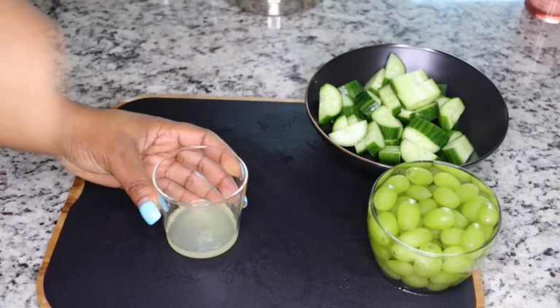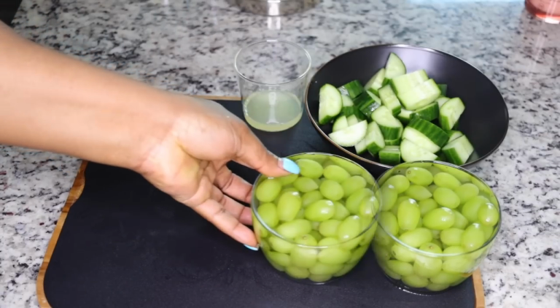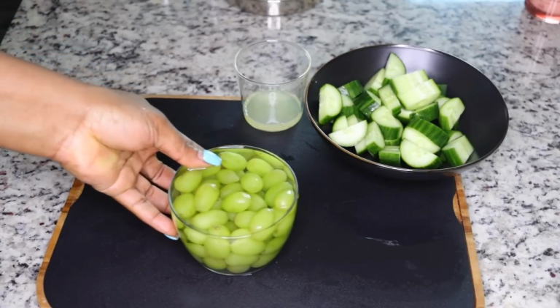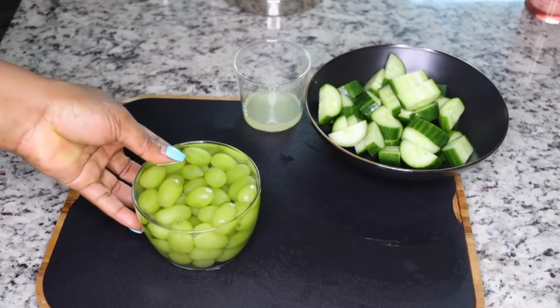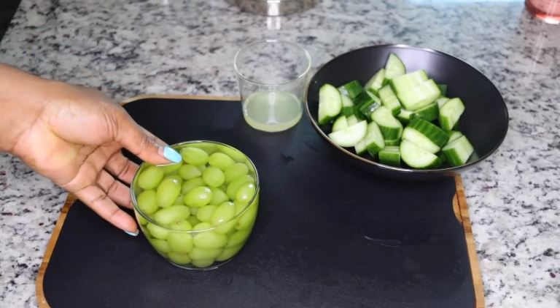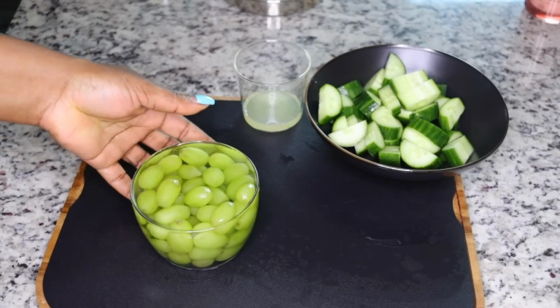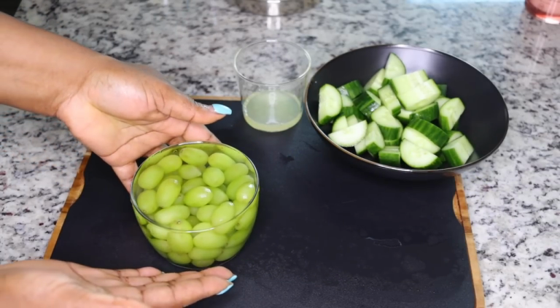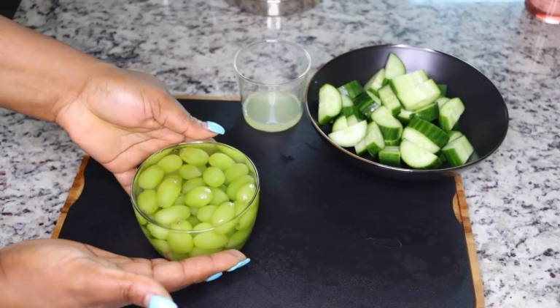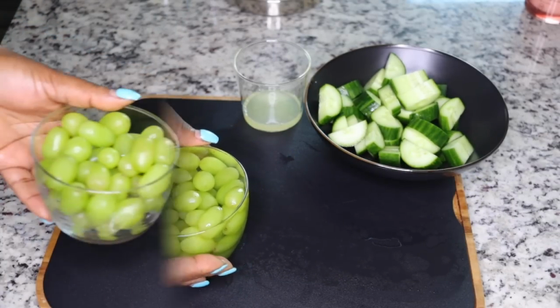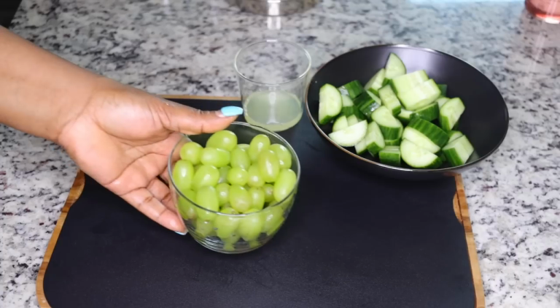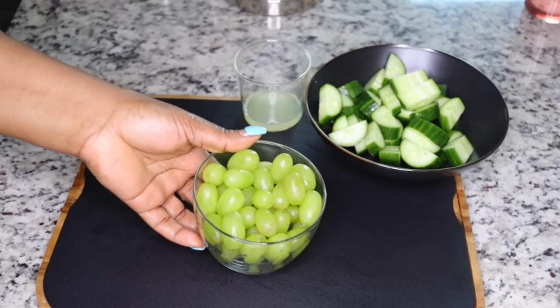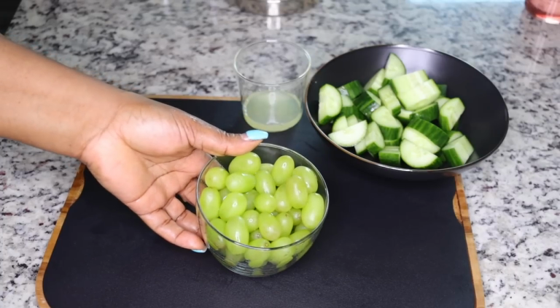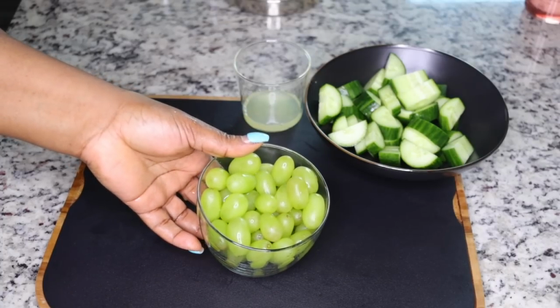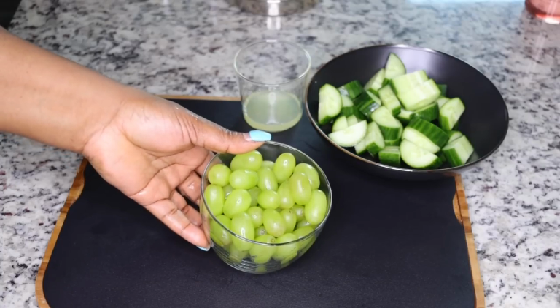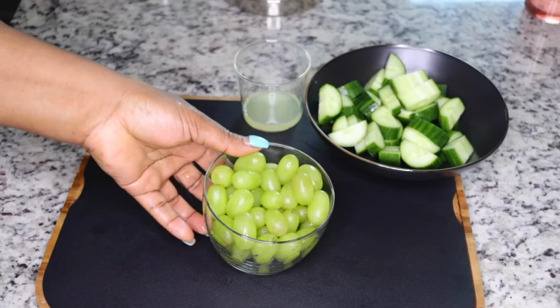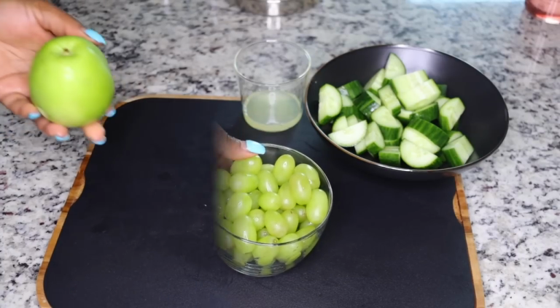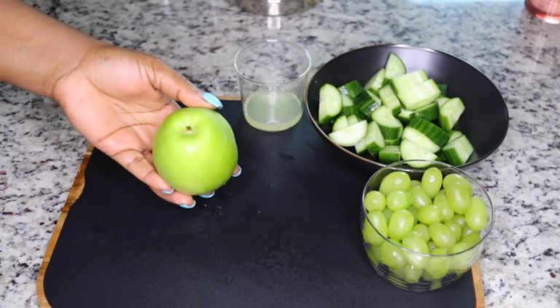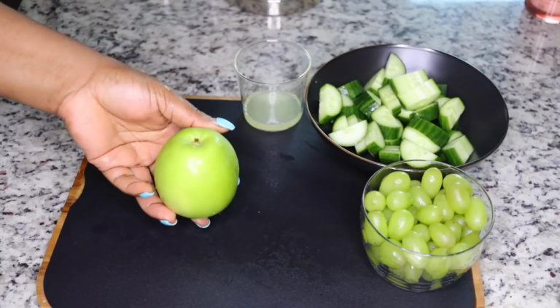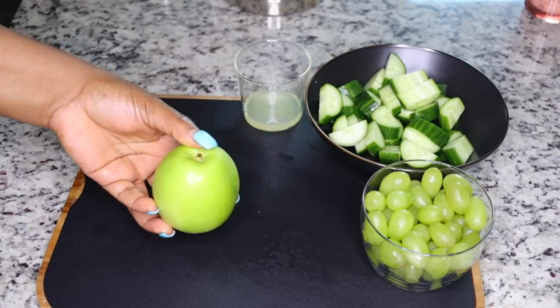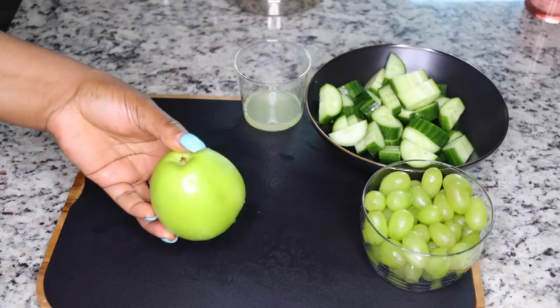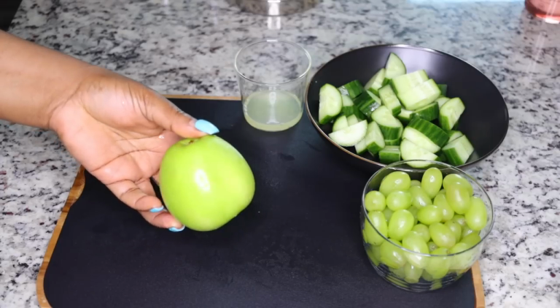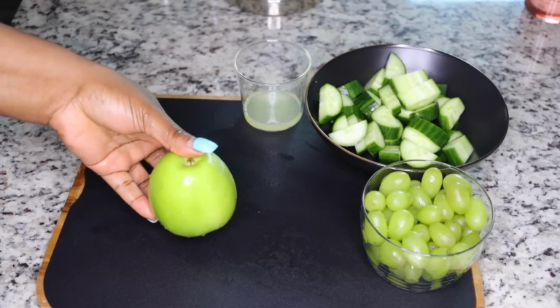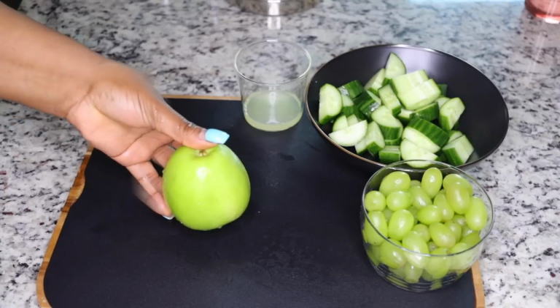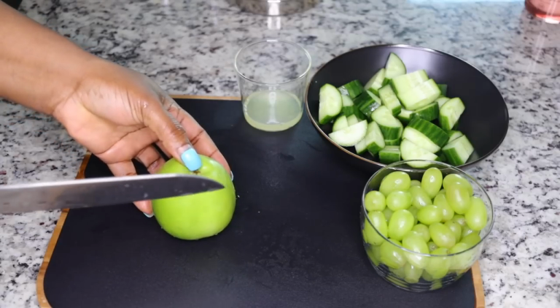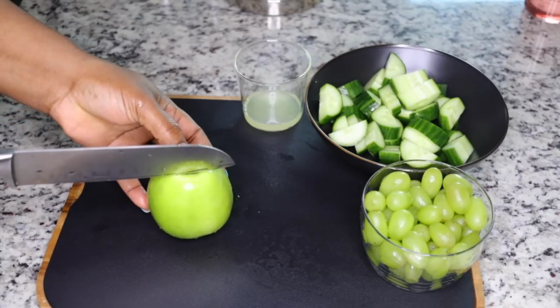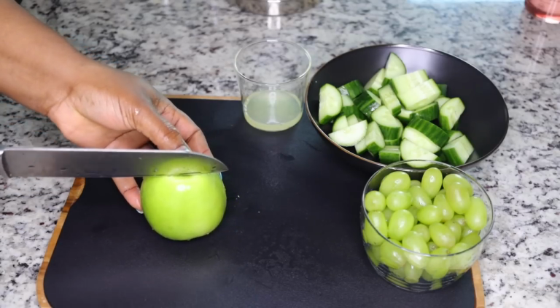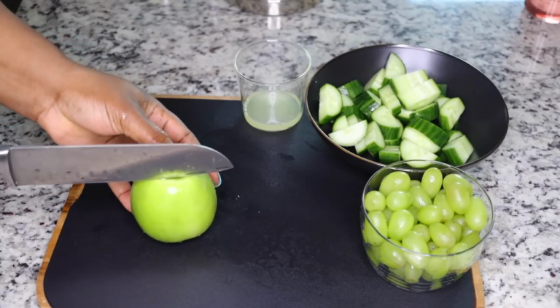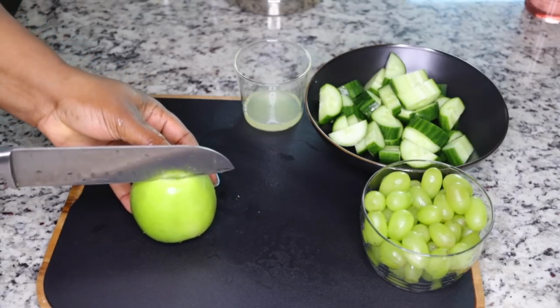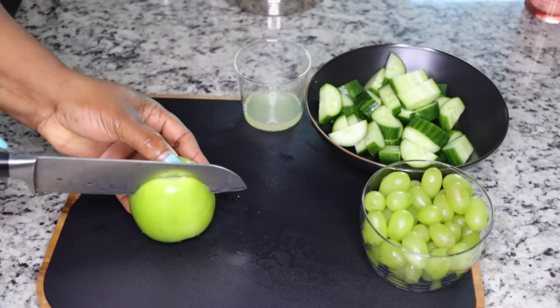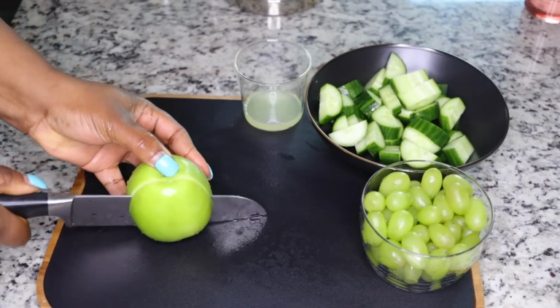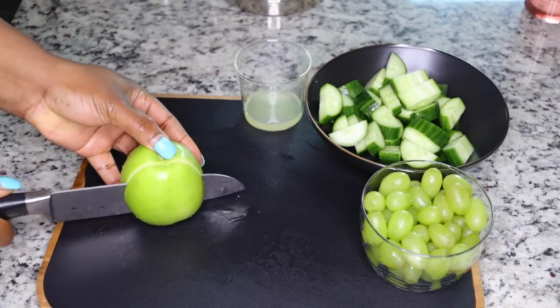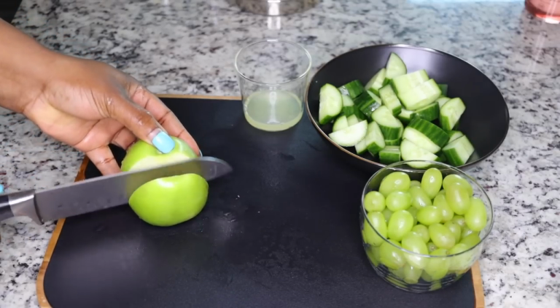Very quickly, the five minutes are up - take out the vinegar and water from your fruits, your grapes, and set aside.